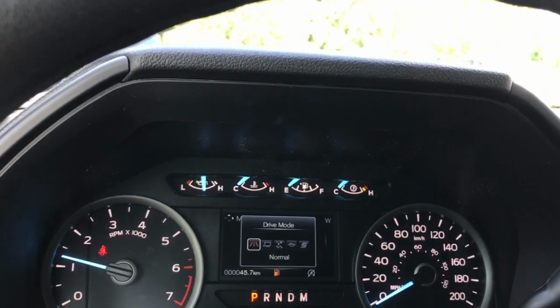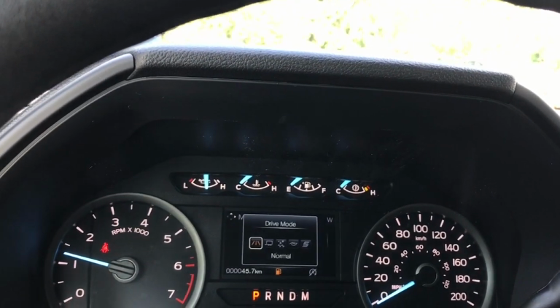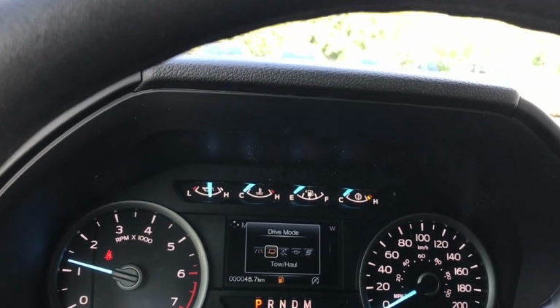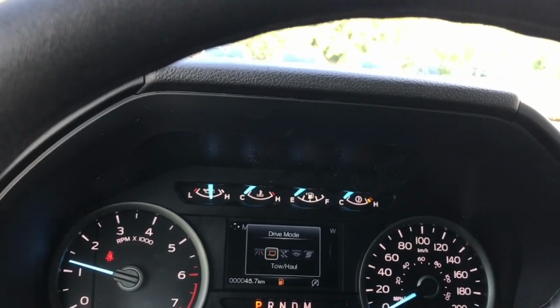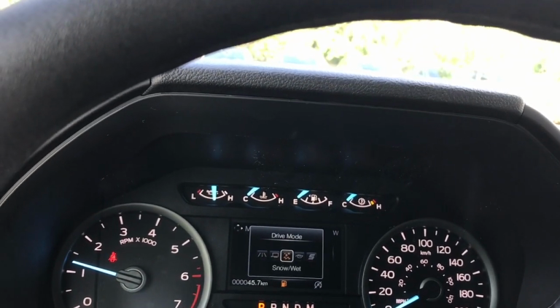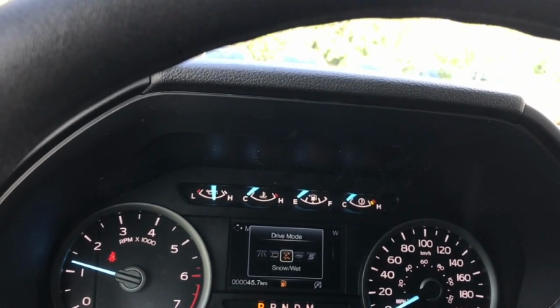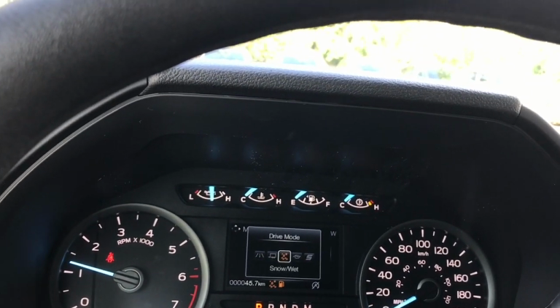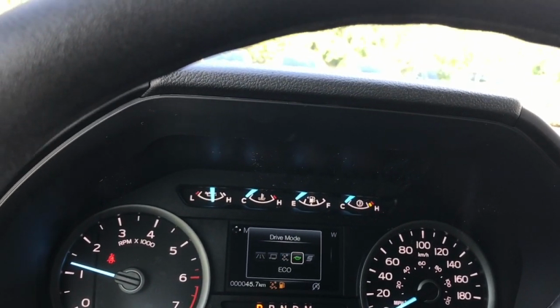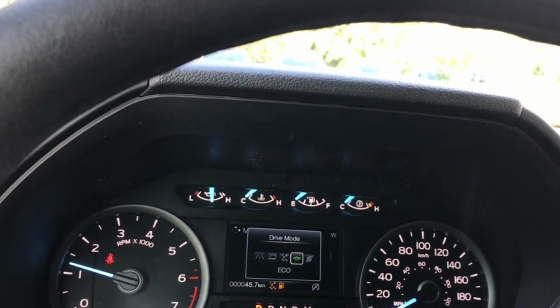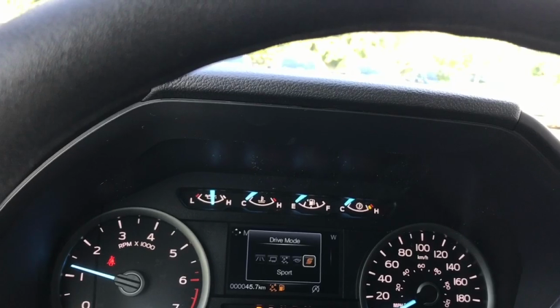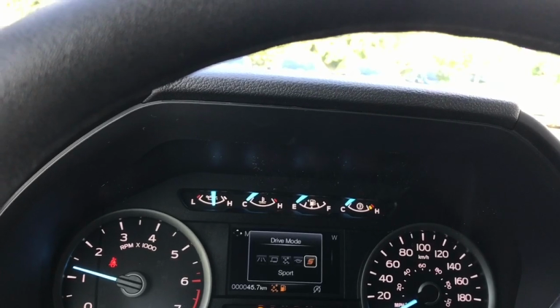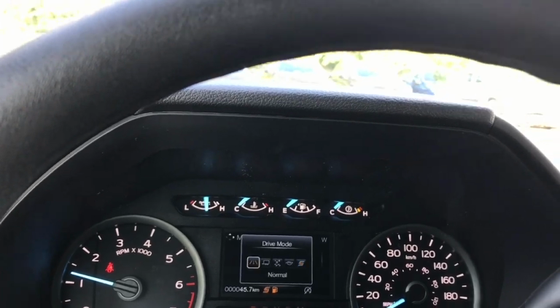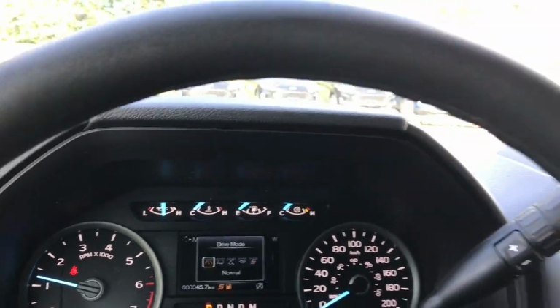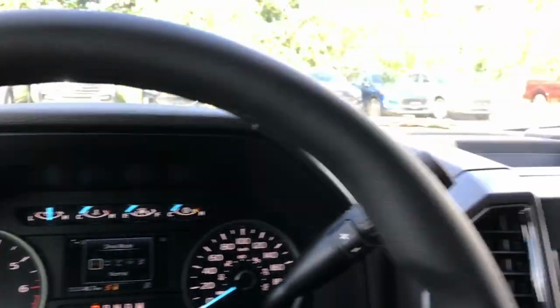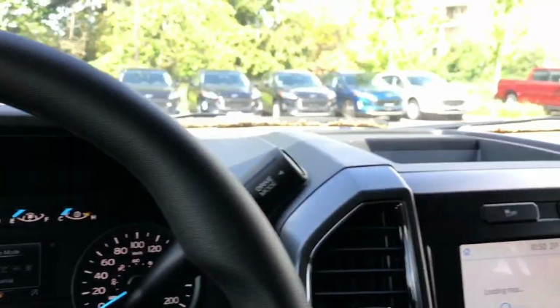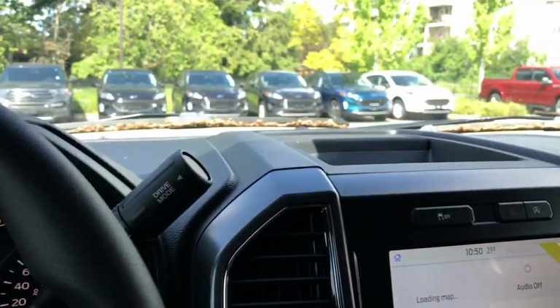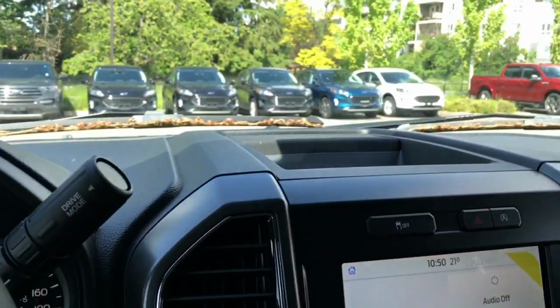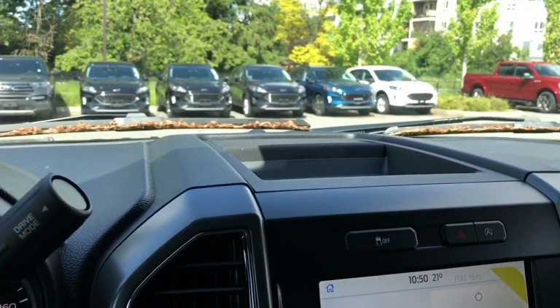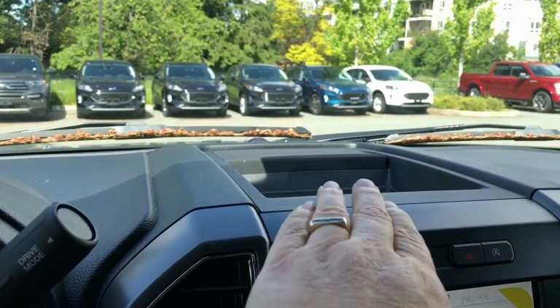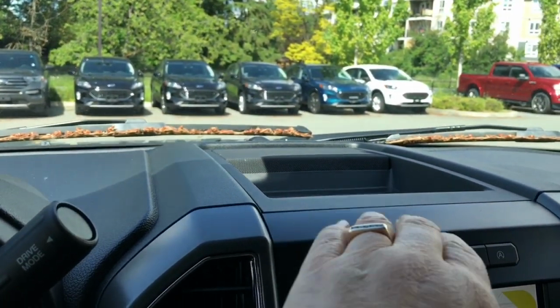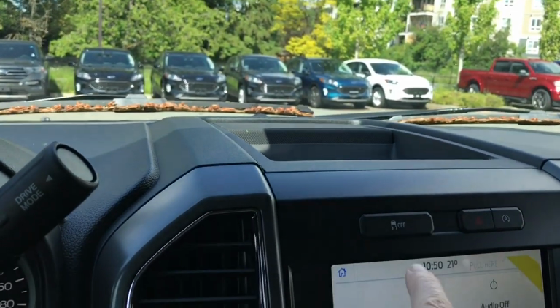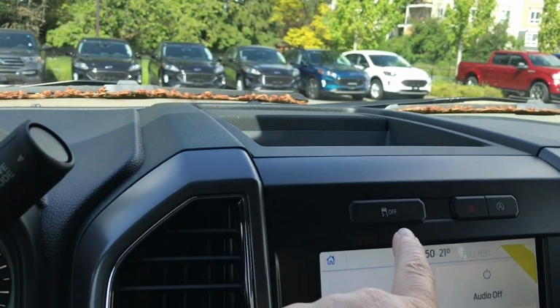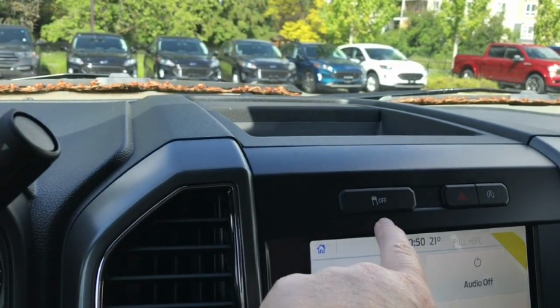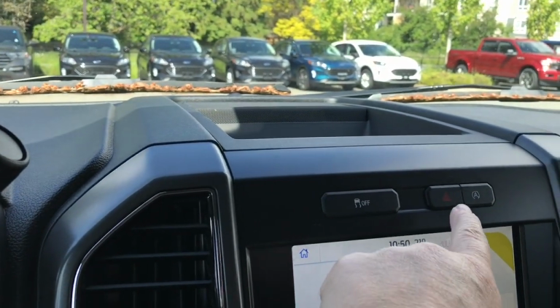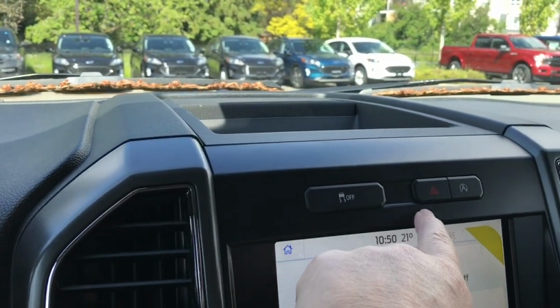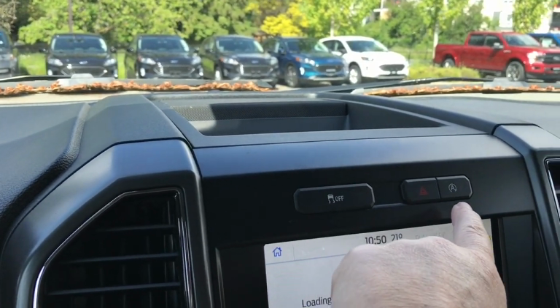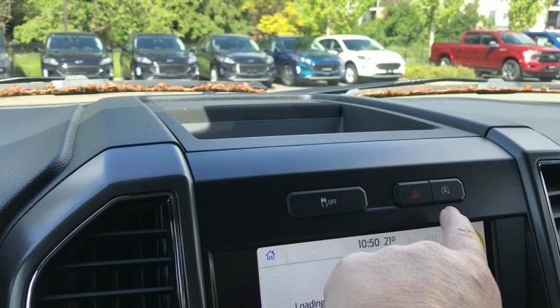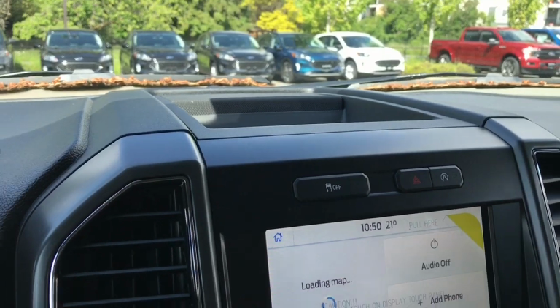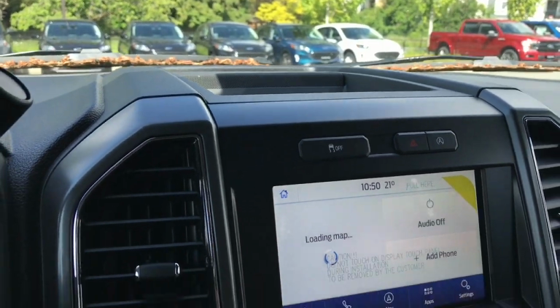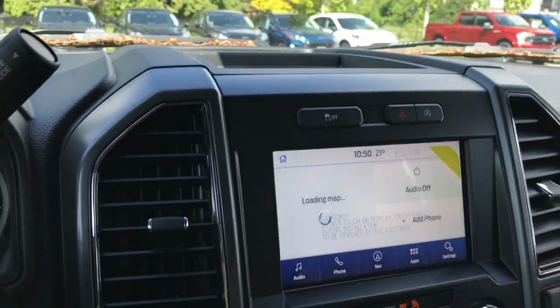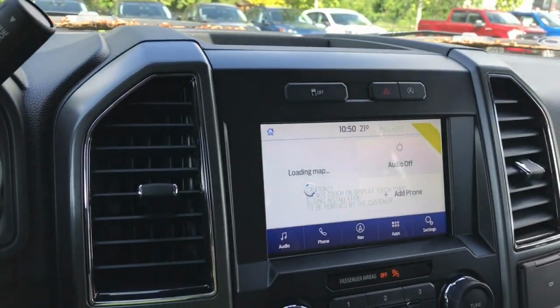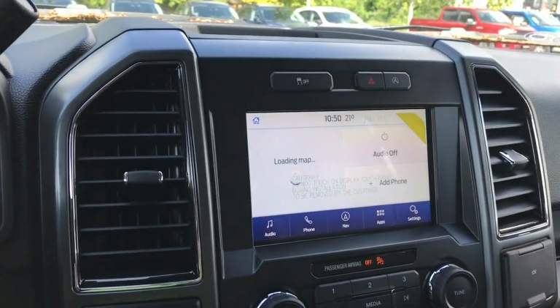The drive modes include normal, tow haul, snow/wet, eco, sport, and back around again. In the center there's a little cubby to put items, traction control, hazard lights, and auto stop-start for less idle time.